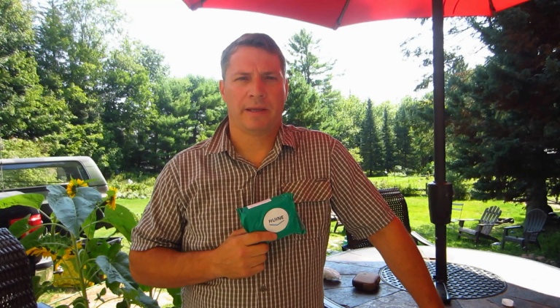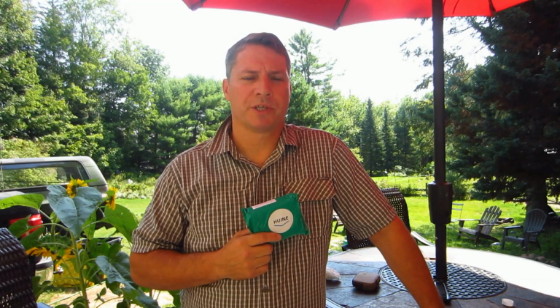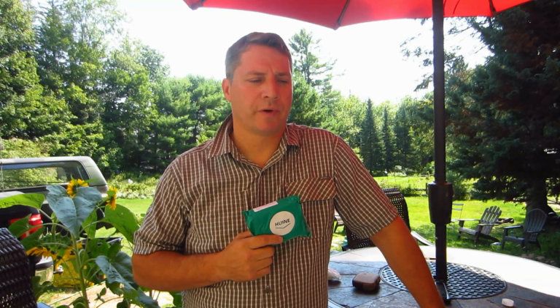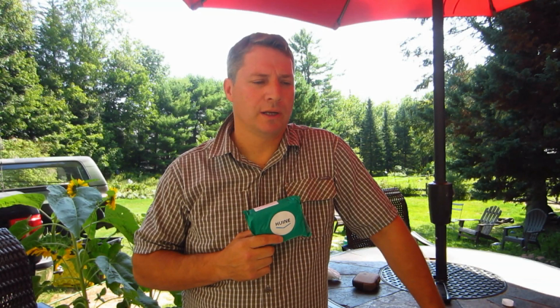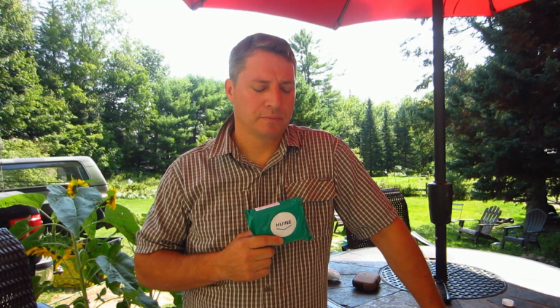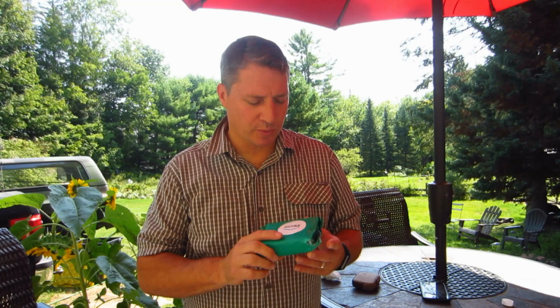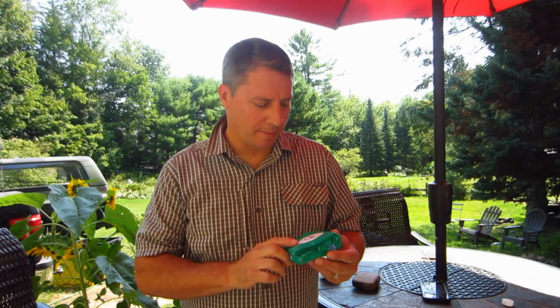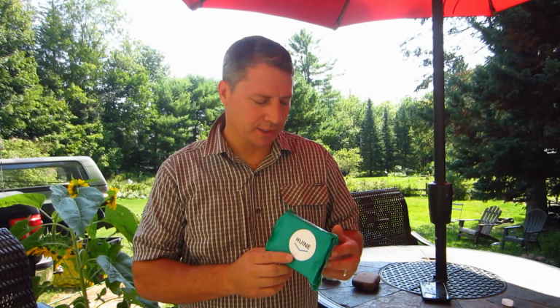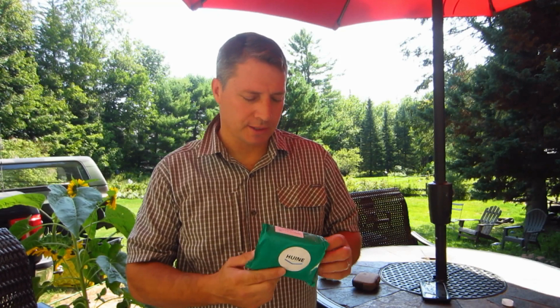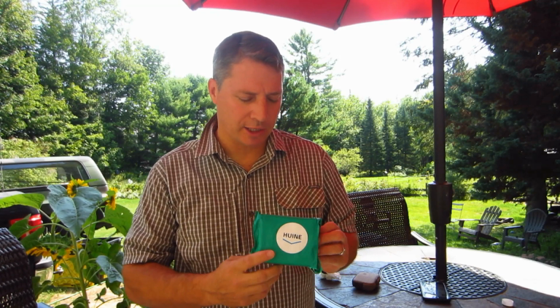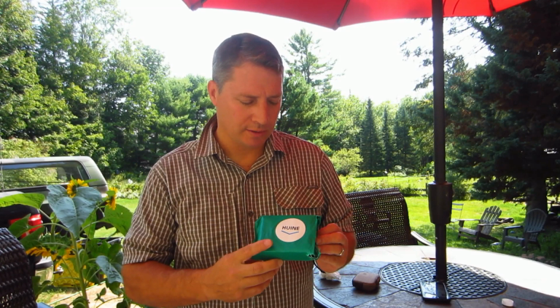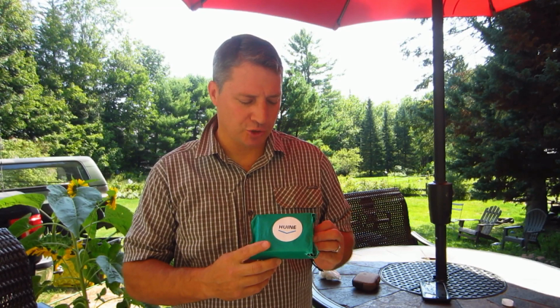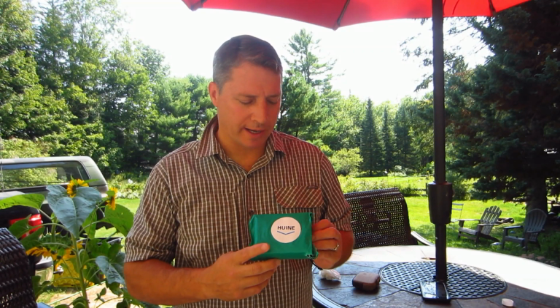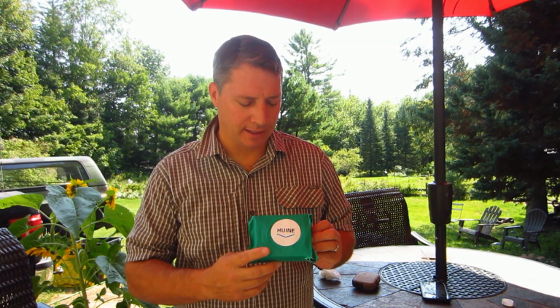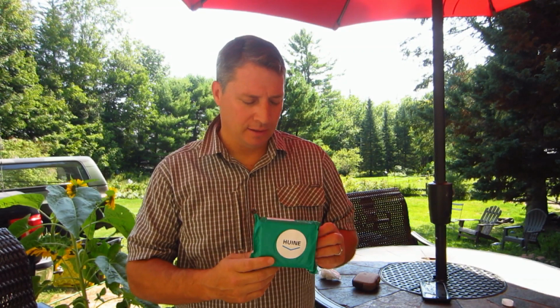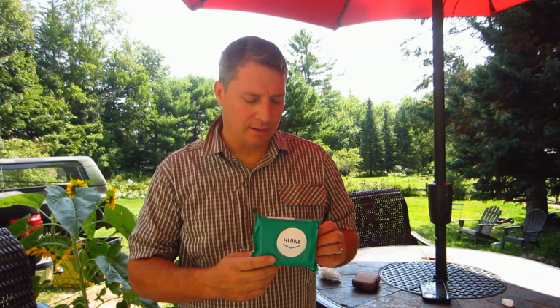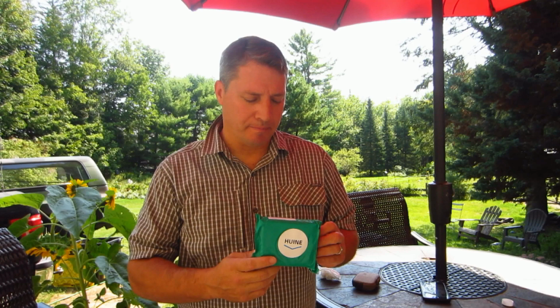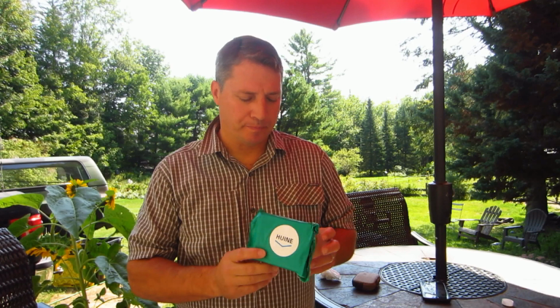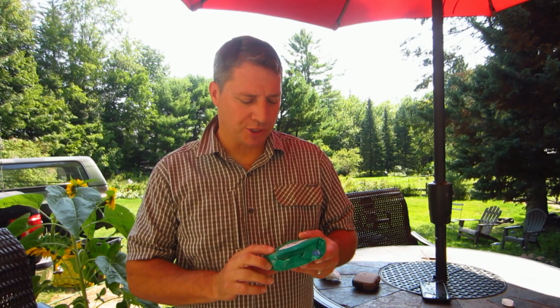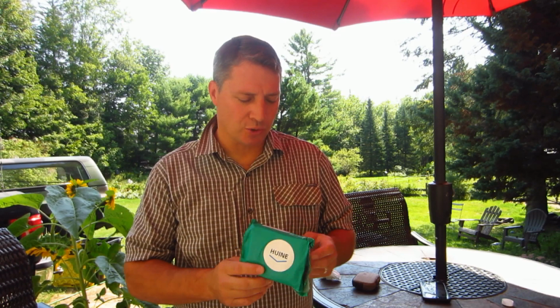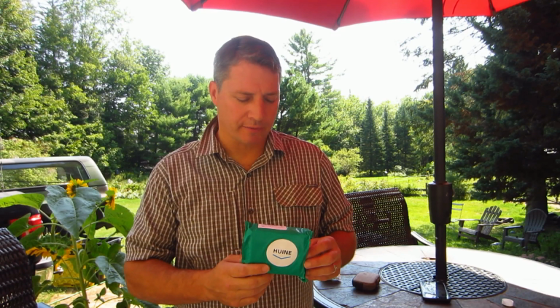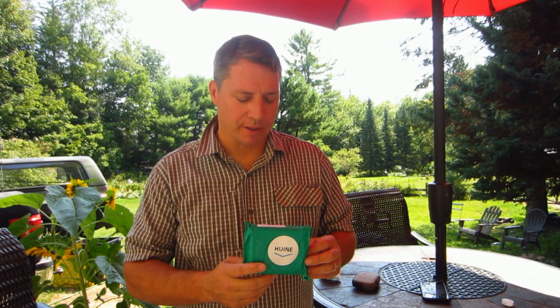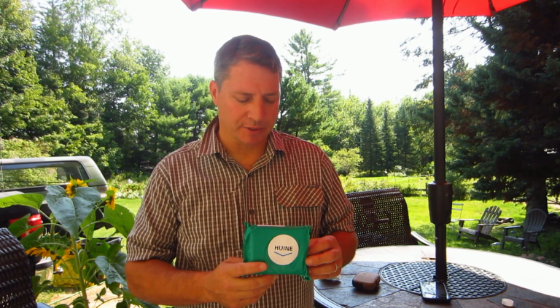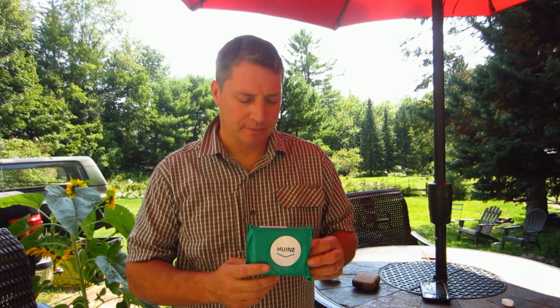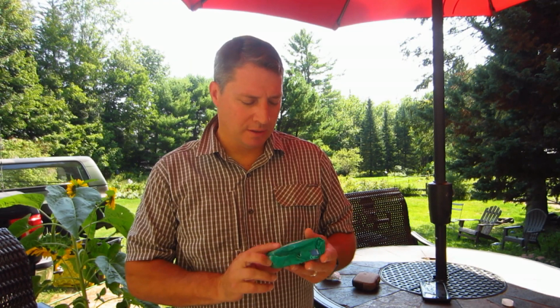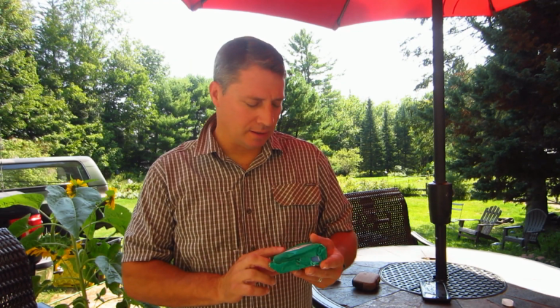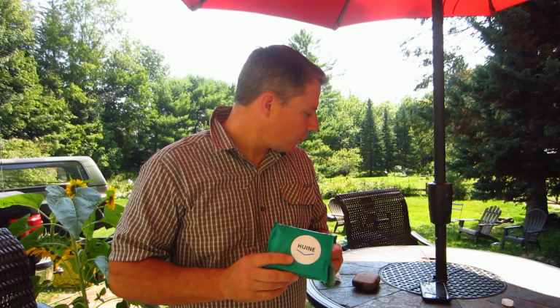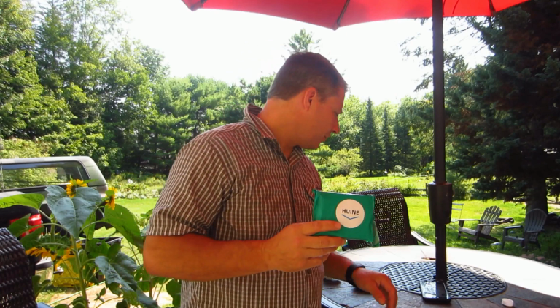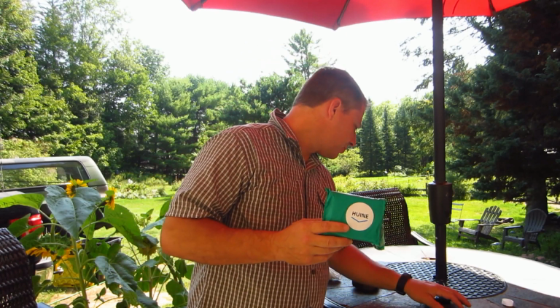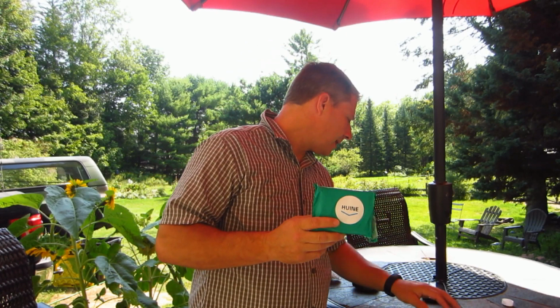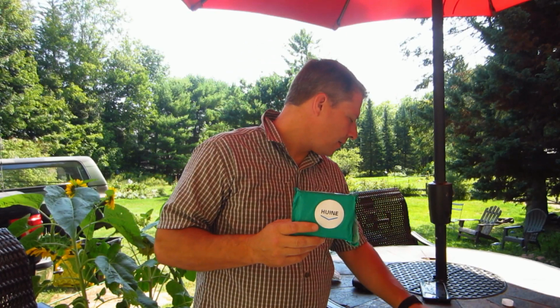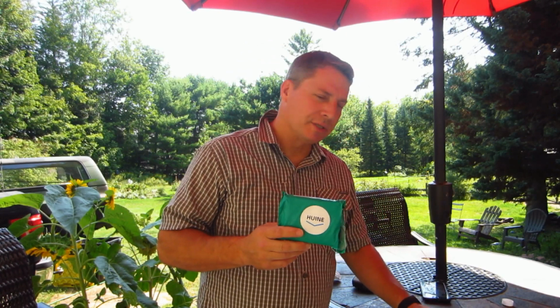Hey, it's Tom with Cedar Monster Bible. Today I just wanted to do an unboxing on this Hiune charge controller I got from Amazon. It's $20.99 off of Amazon.